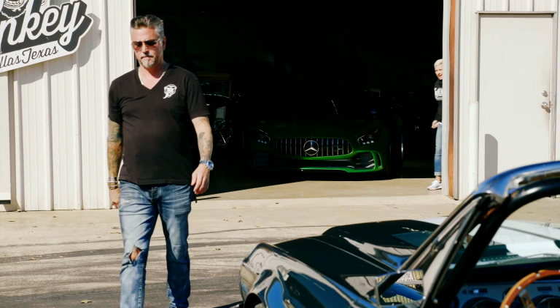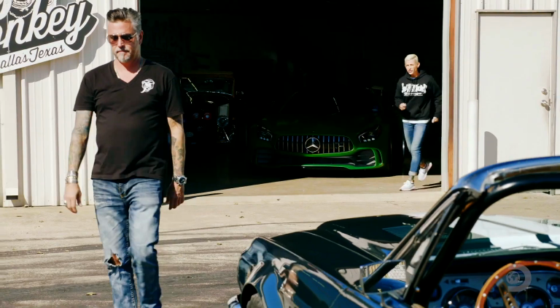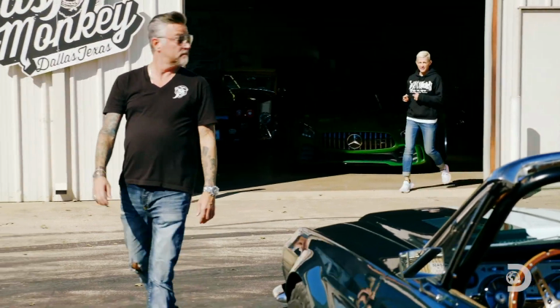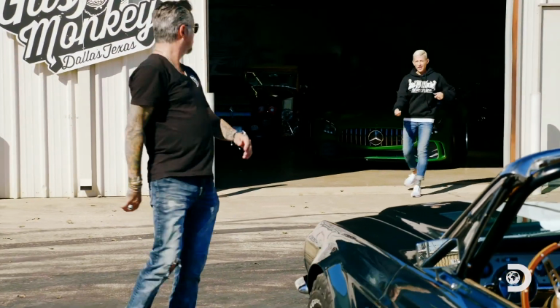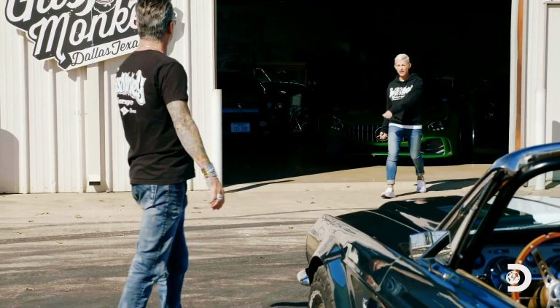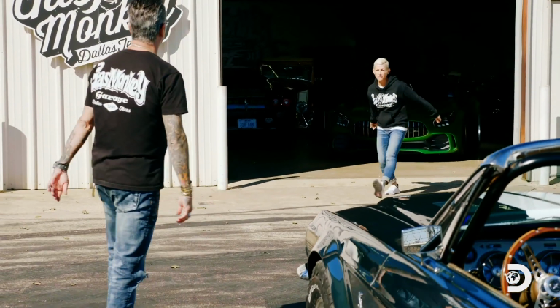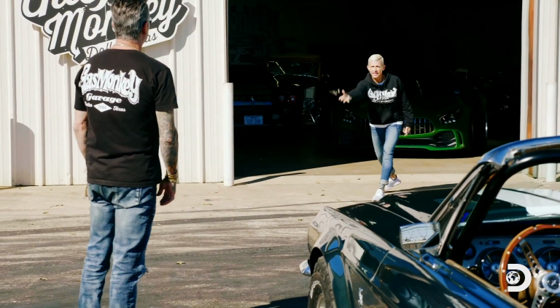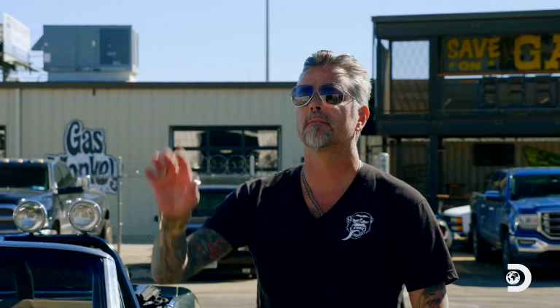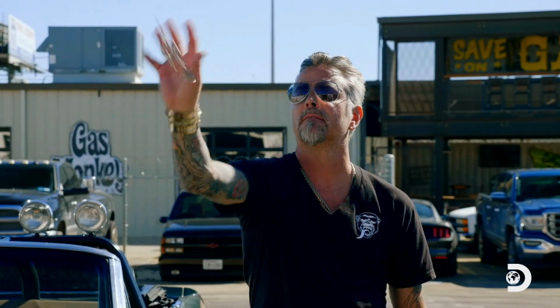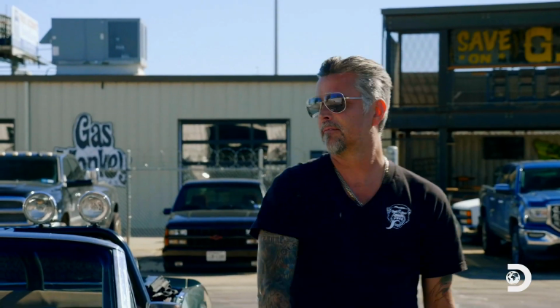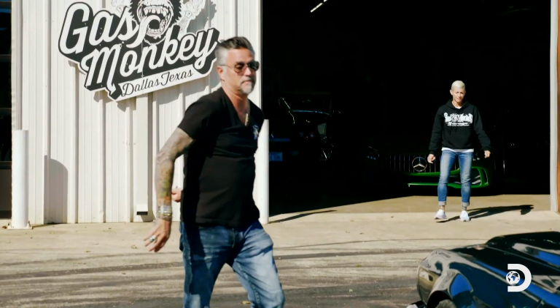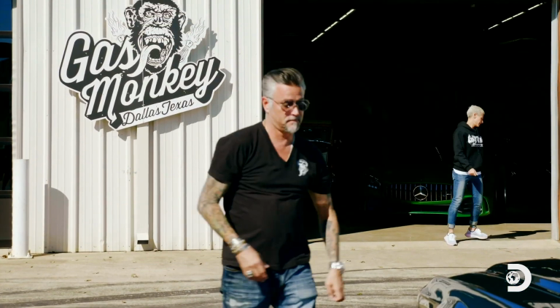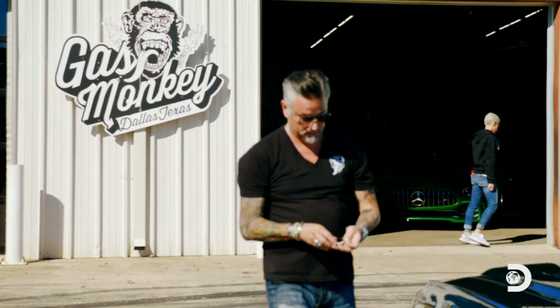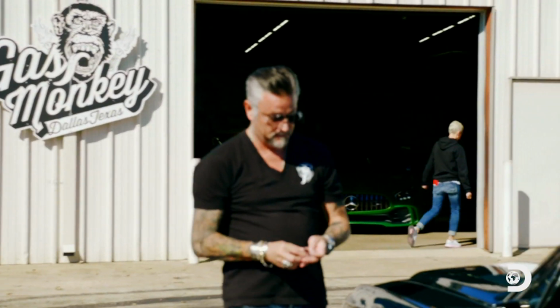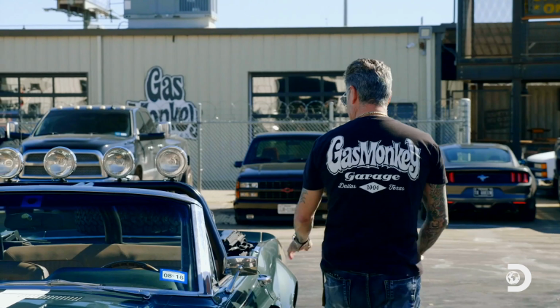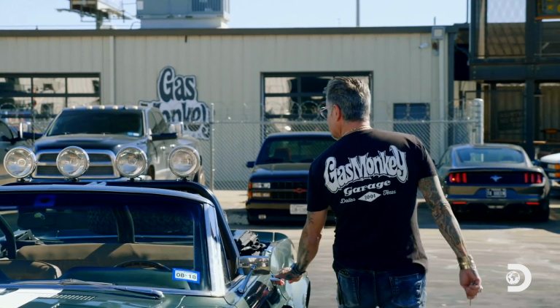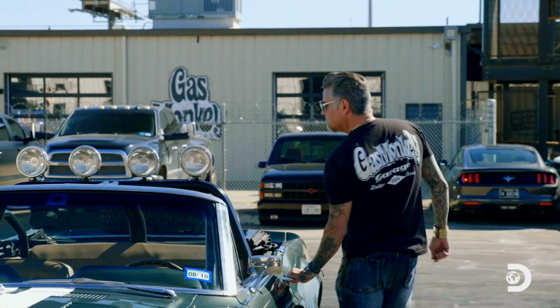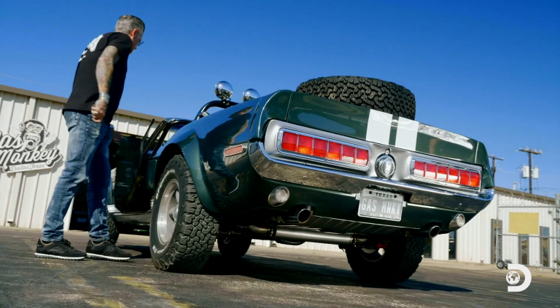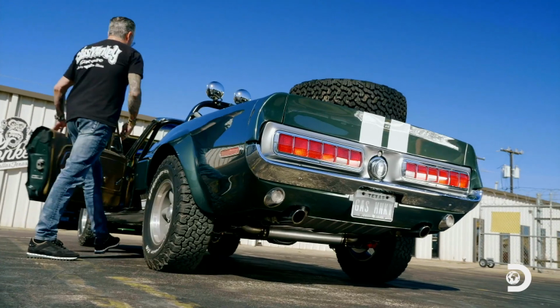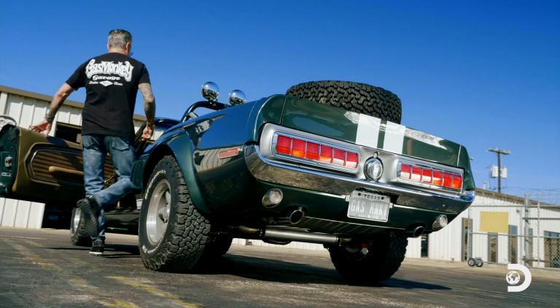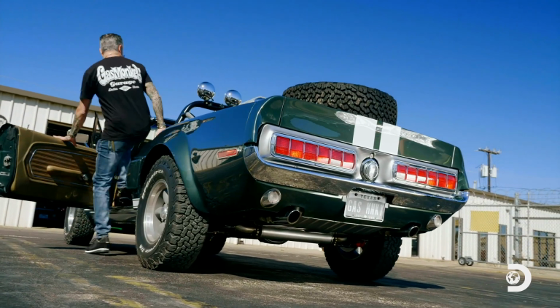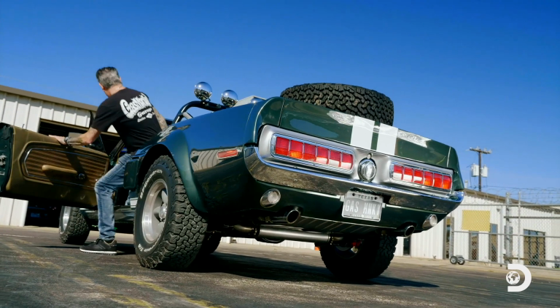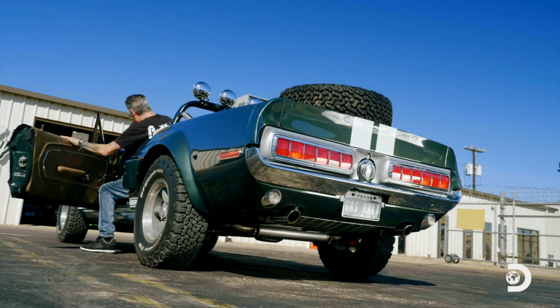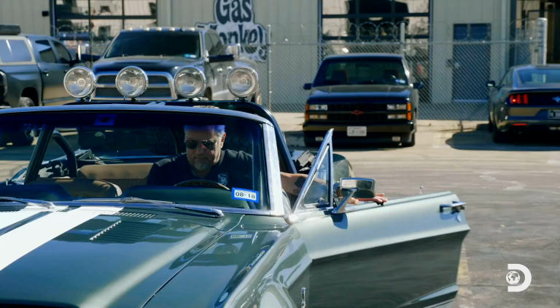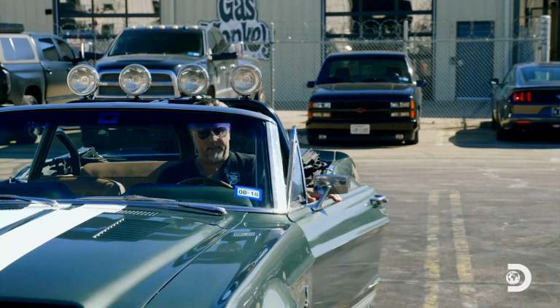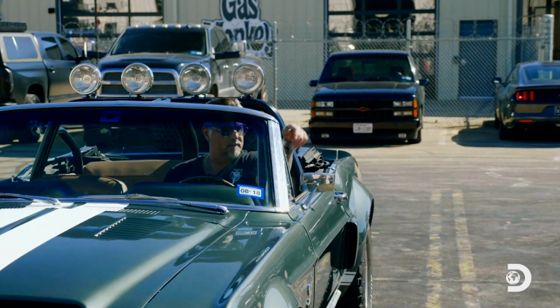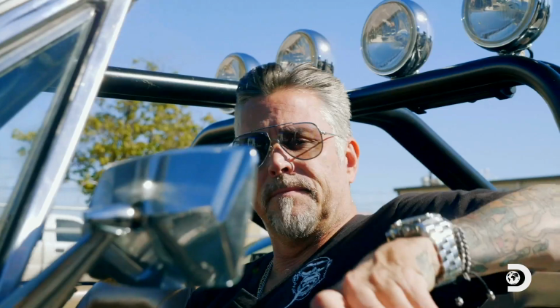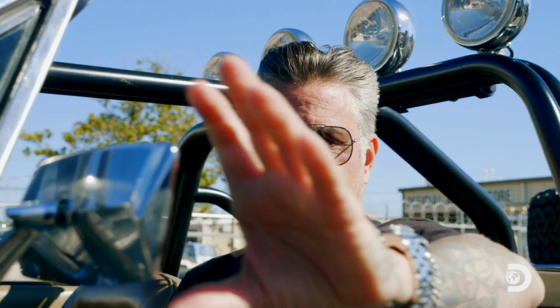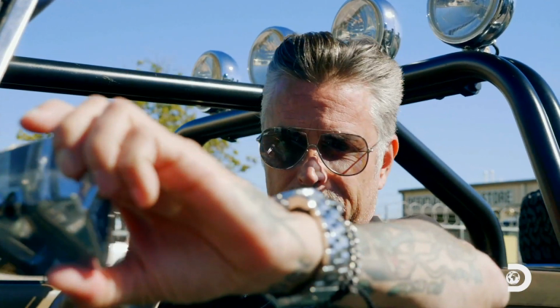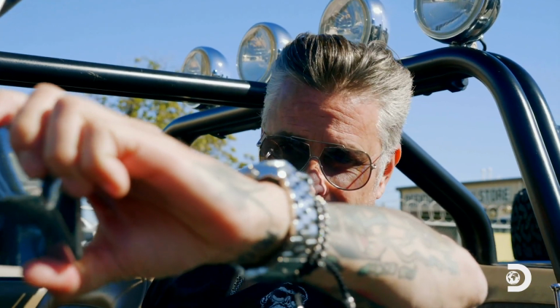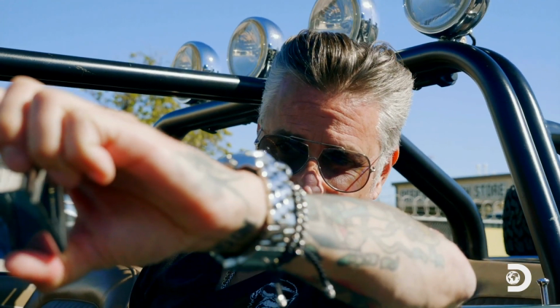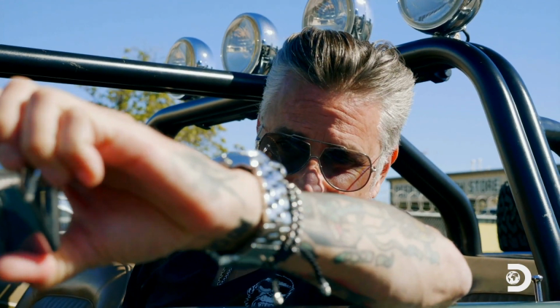Hey, Richard, you're not getting very far without your keys. When I started Gas Monkey Garage, my goal was to build it into the coolest hot rod shop in the world and a global brand. This 68 Mustang, it's been with me the entire journey.